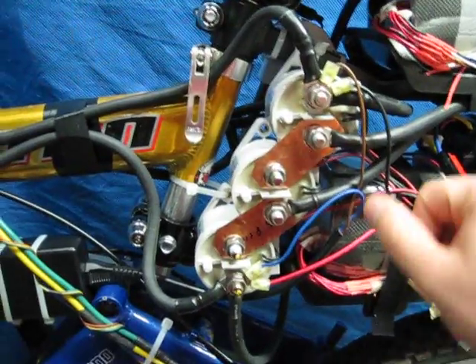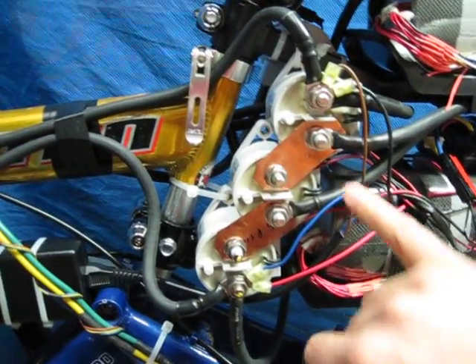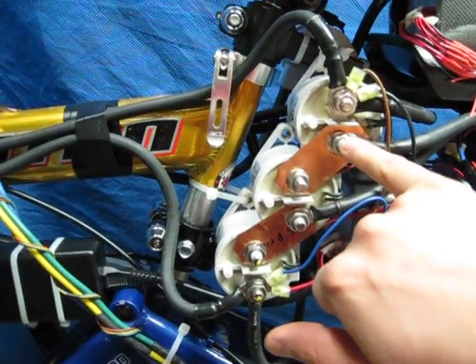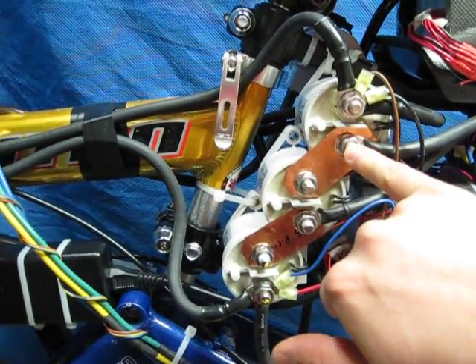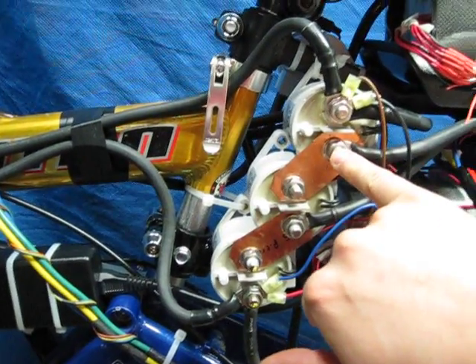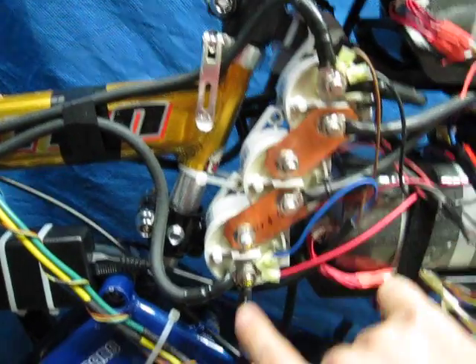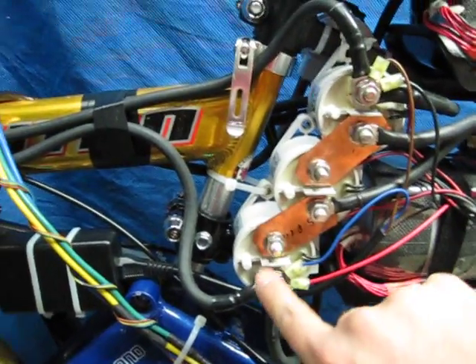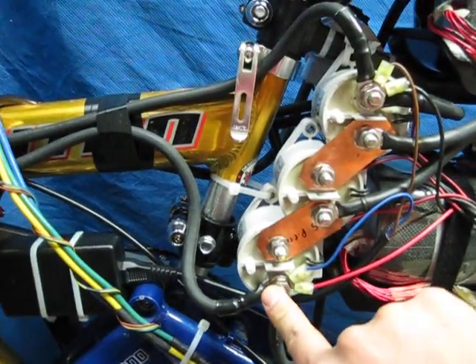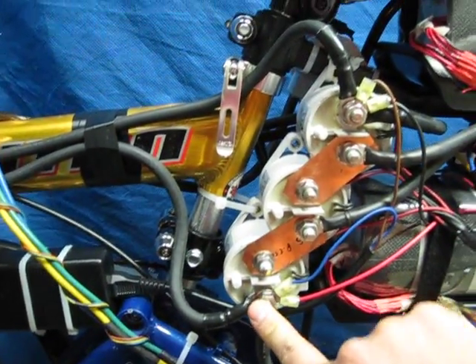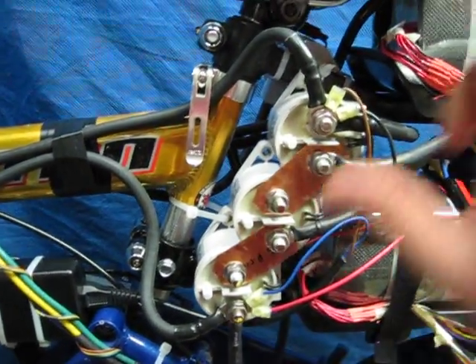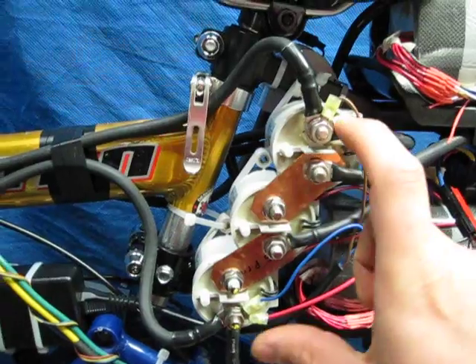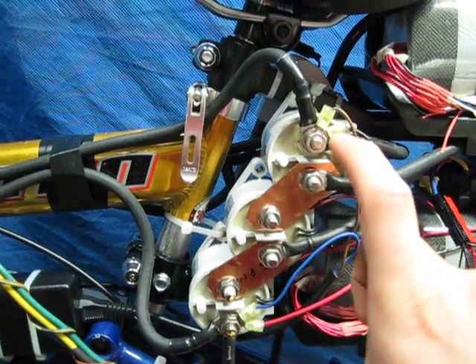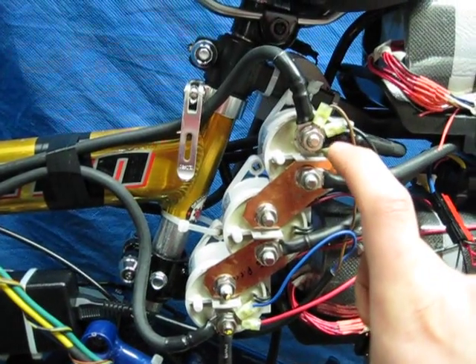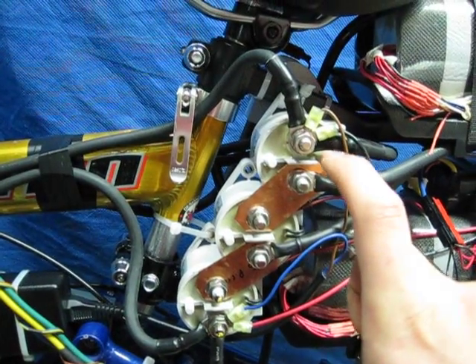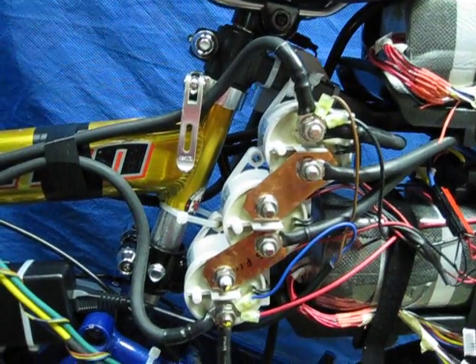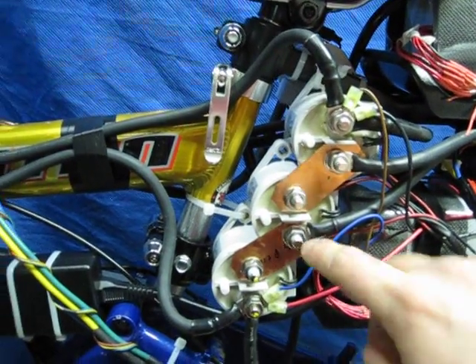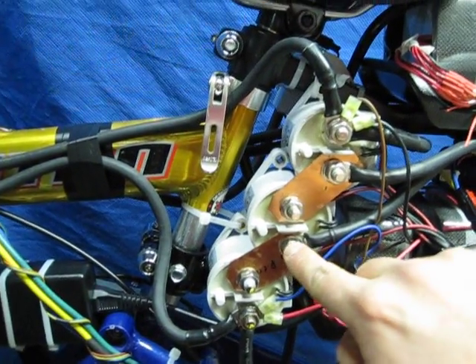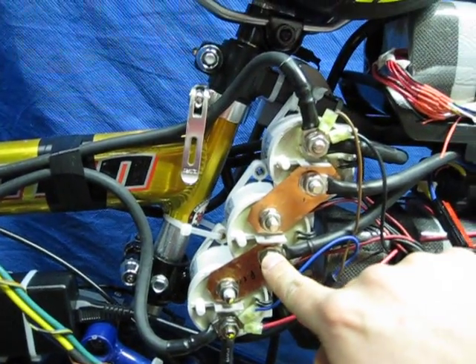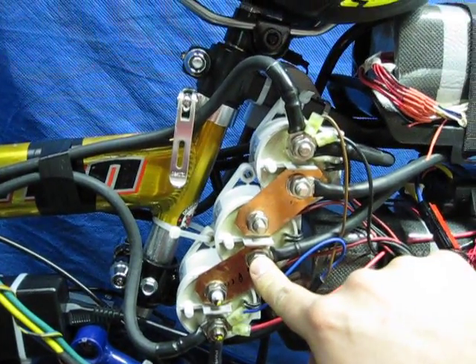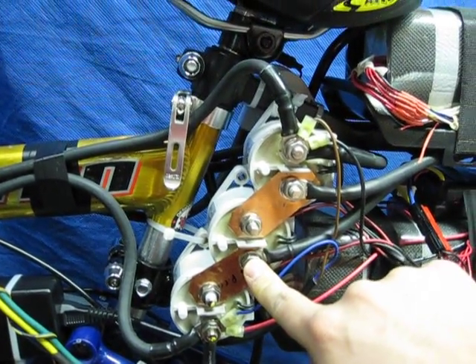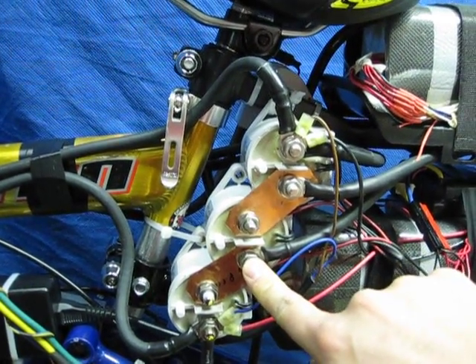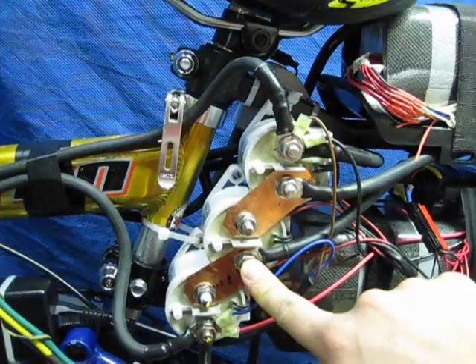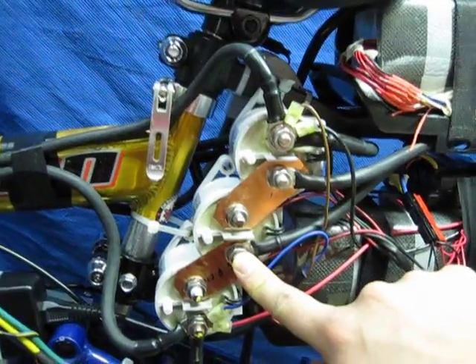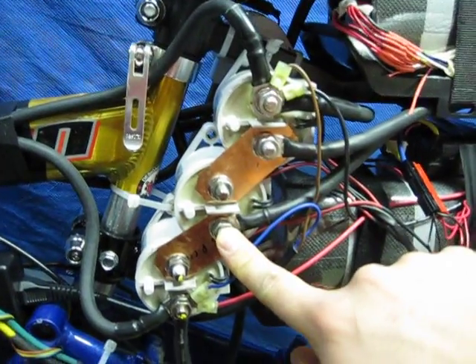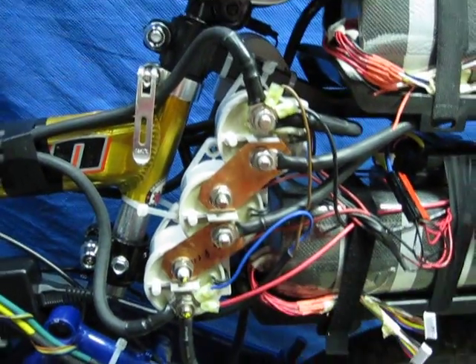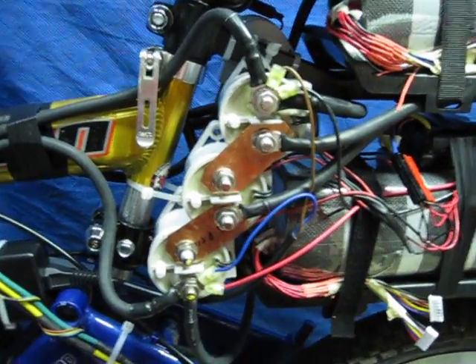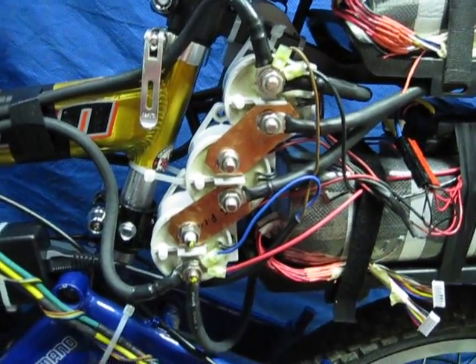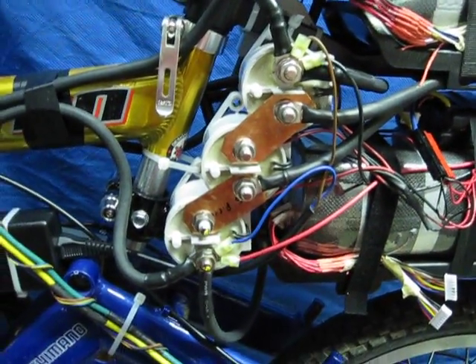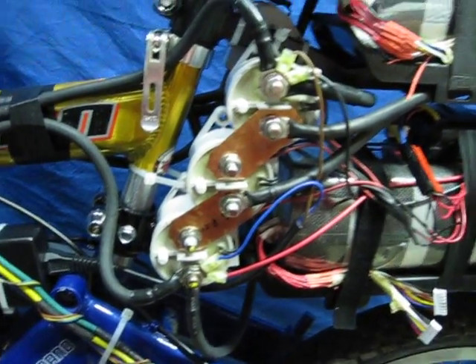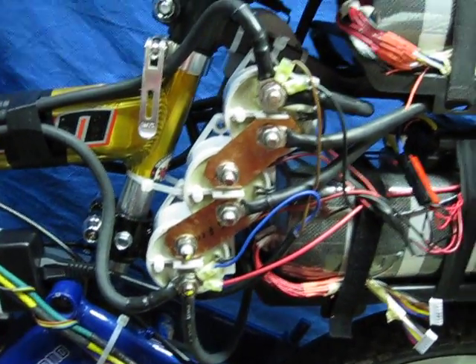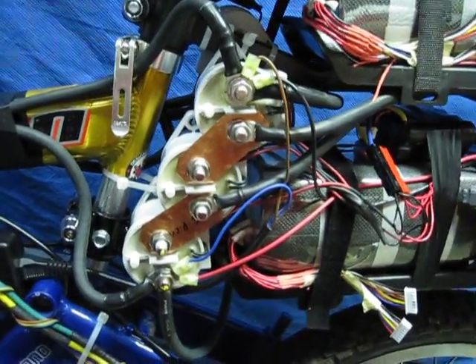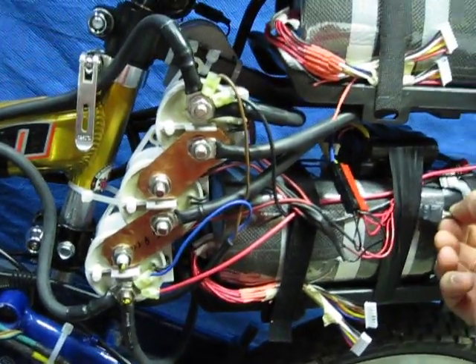When this contactor is activated and this one here, it parallels my pack to 72 volts. When this one contactor is on, it brings my pack to 144 volts. So basically, I put it in parallel.